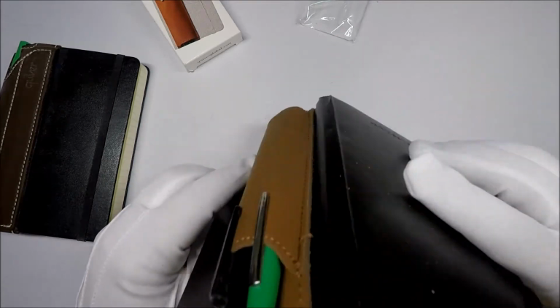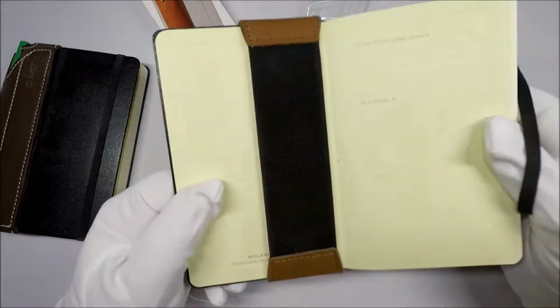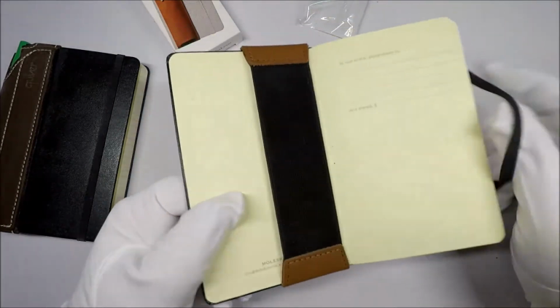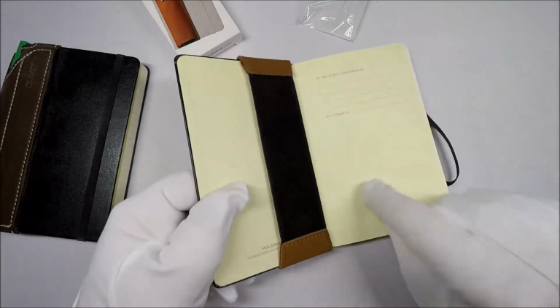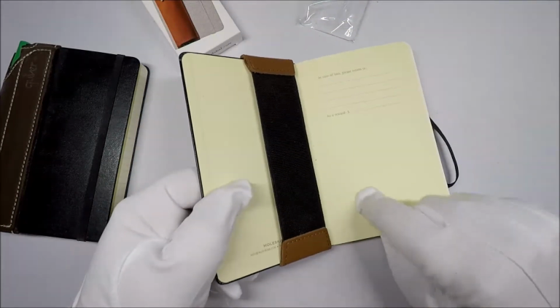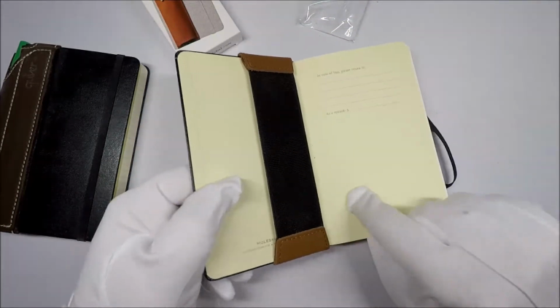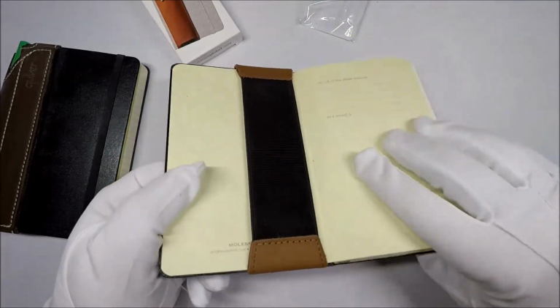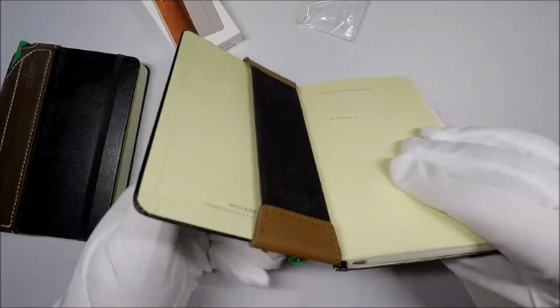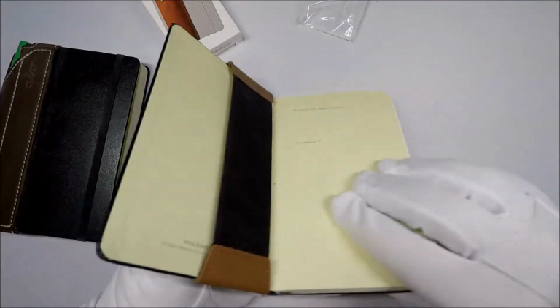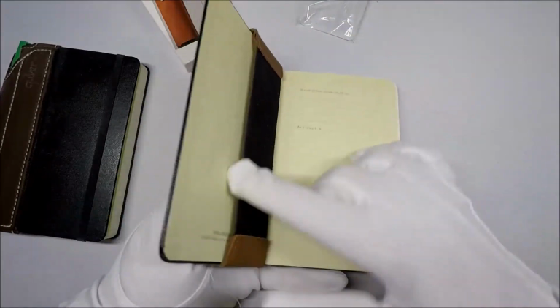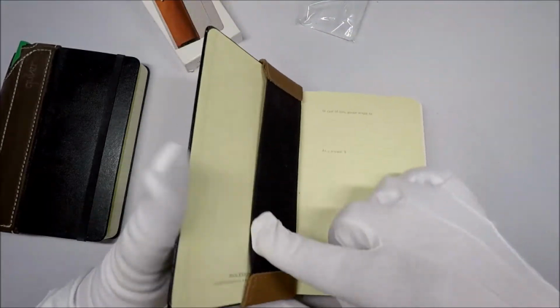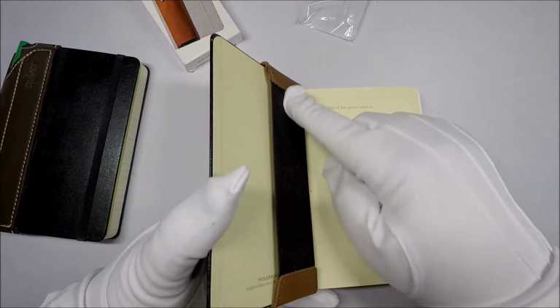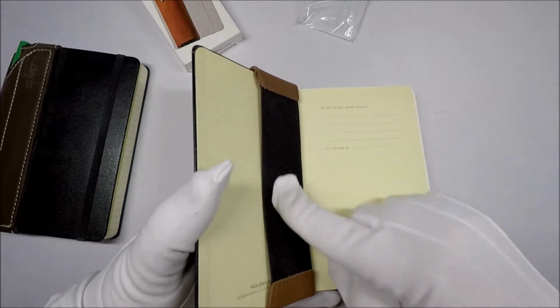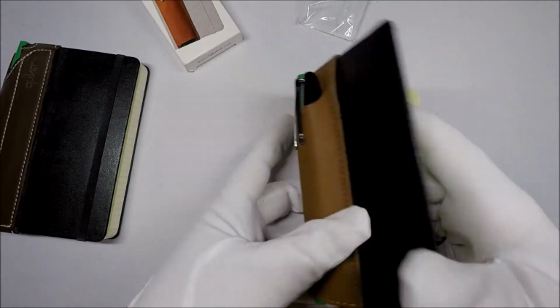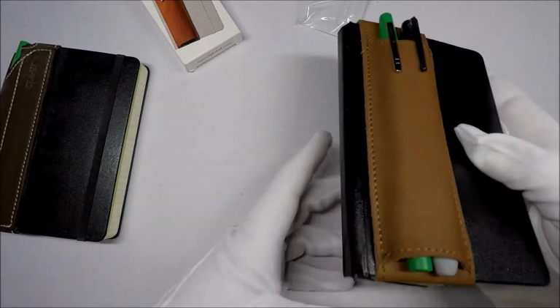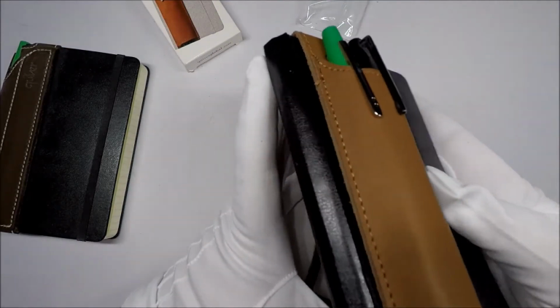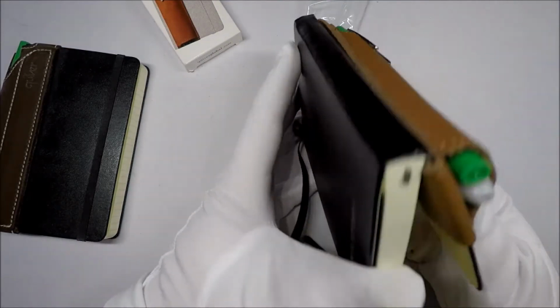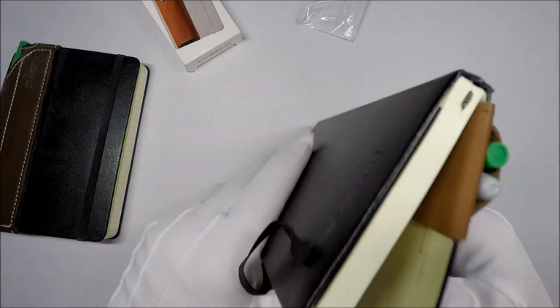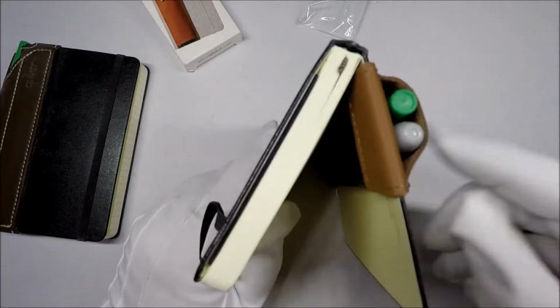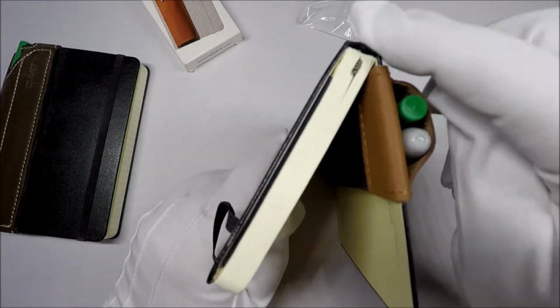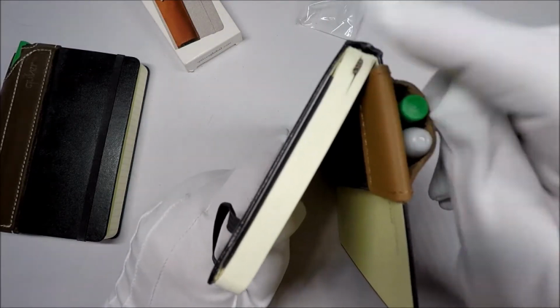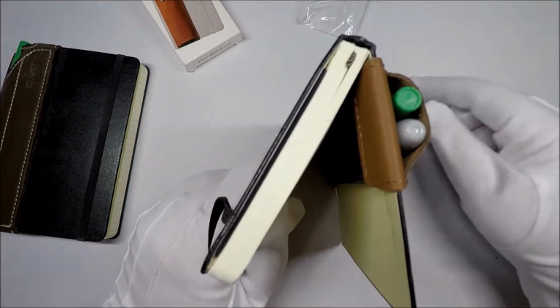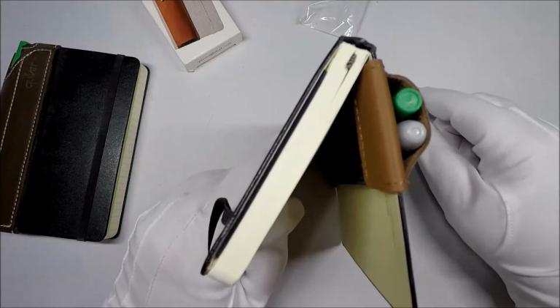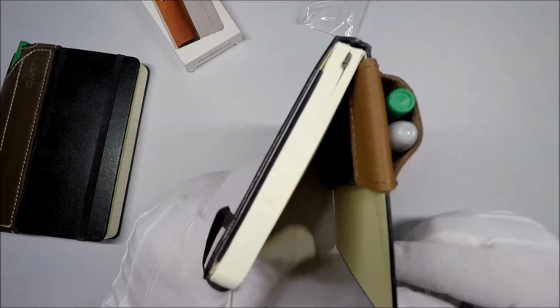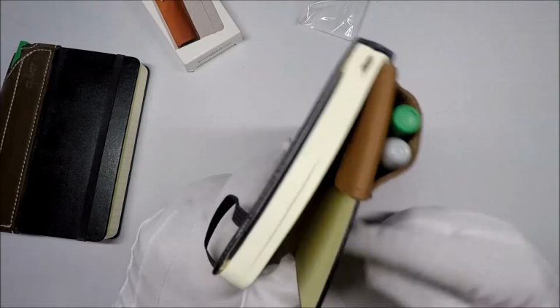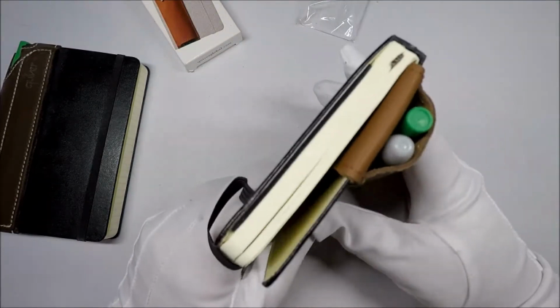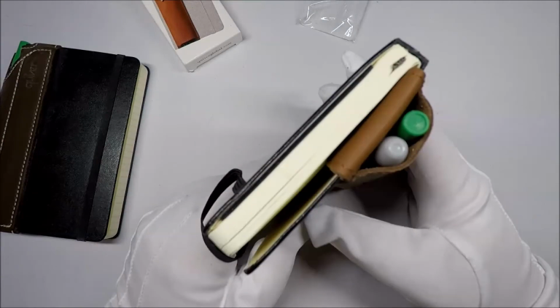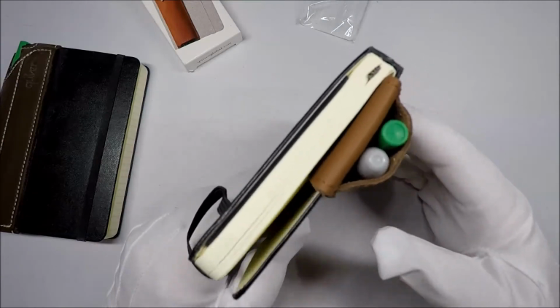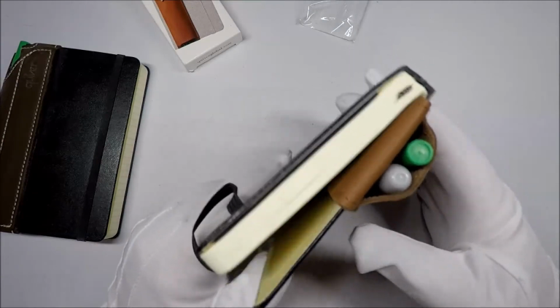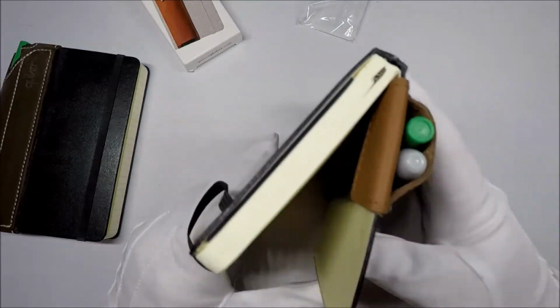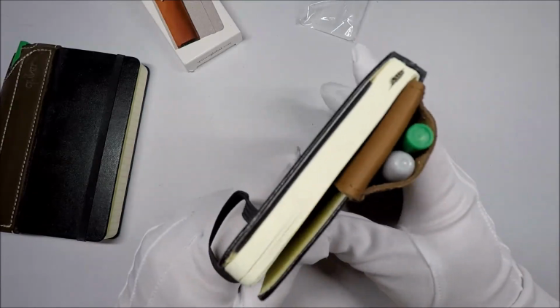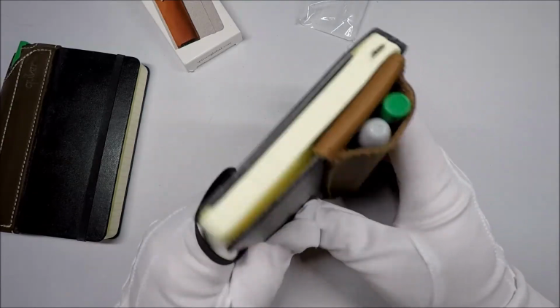I can tell you from carrying around a hardcover one of these for a while, doing something like this will break that spine pretty quickly. You can see you can't close it.